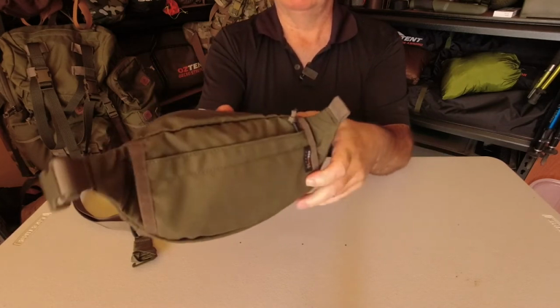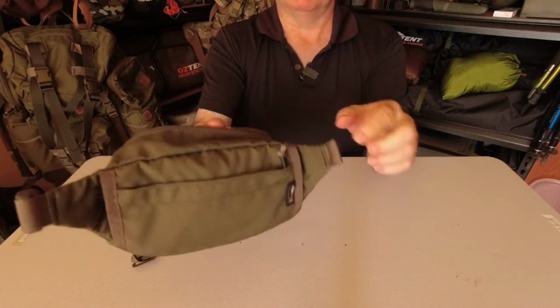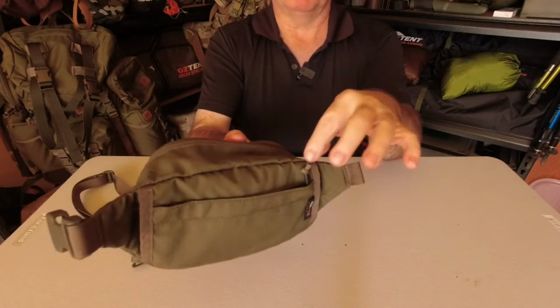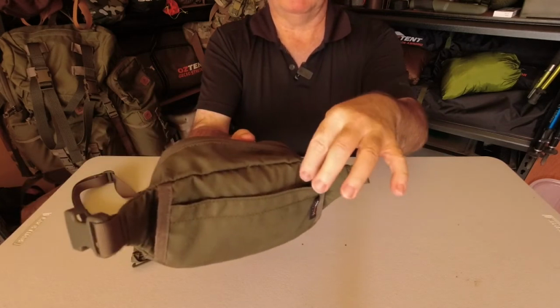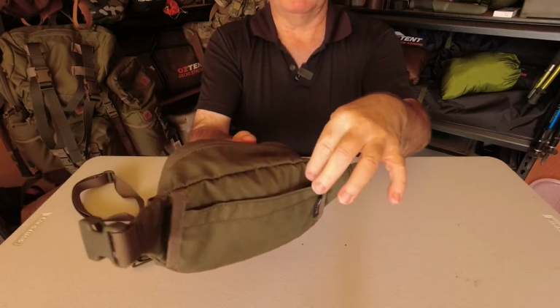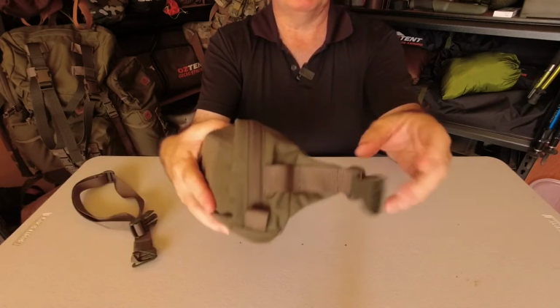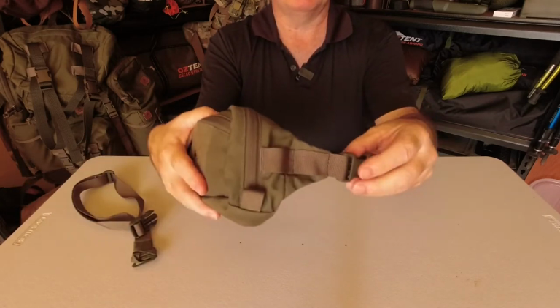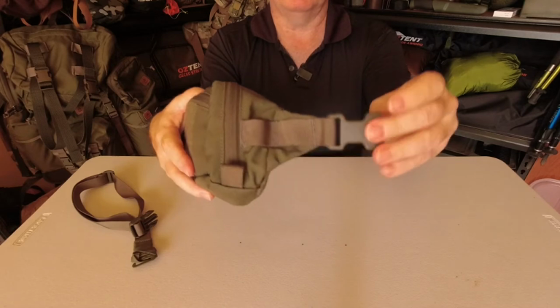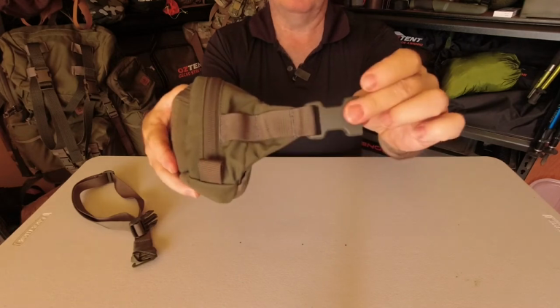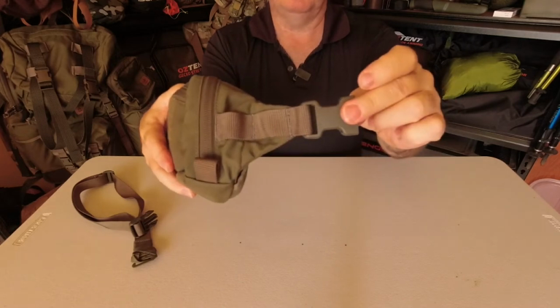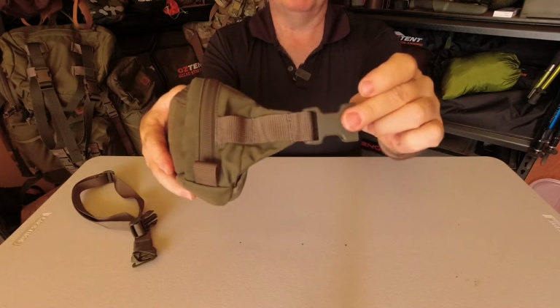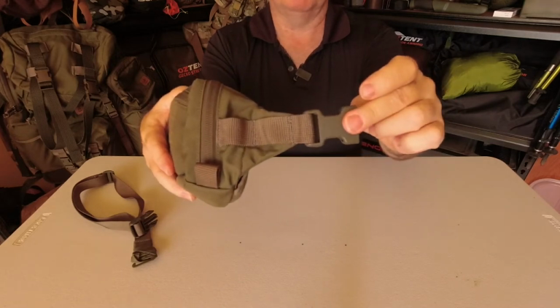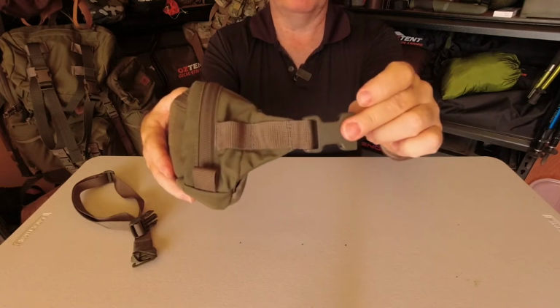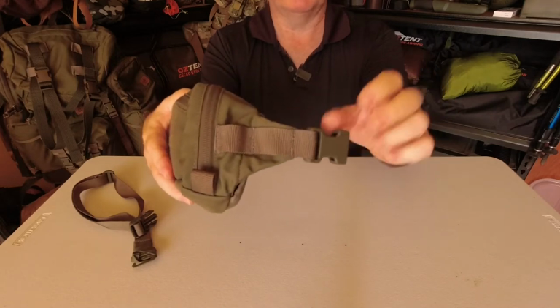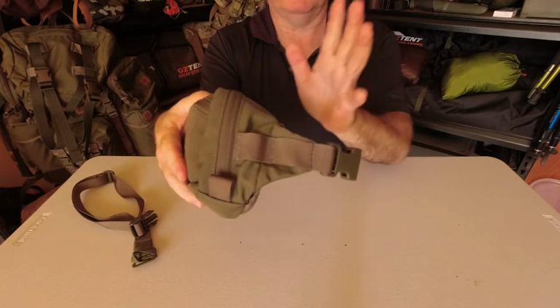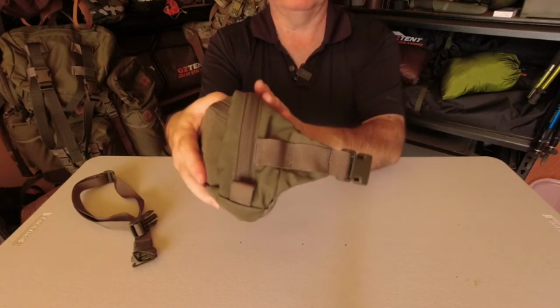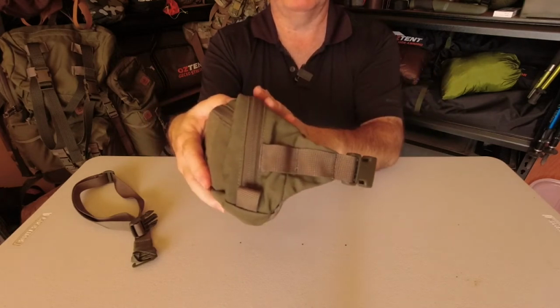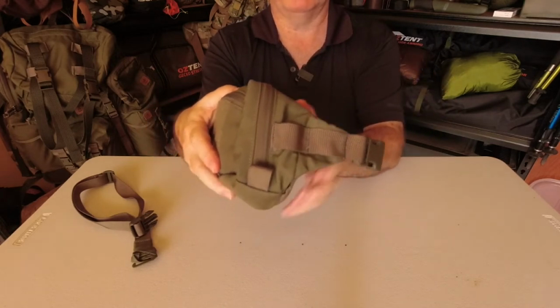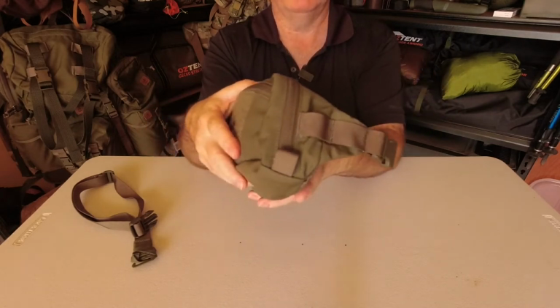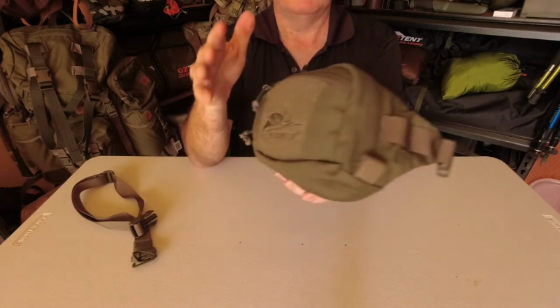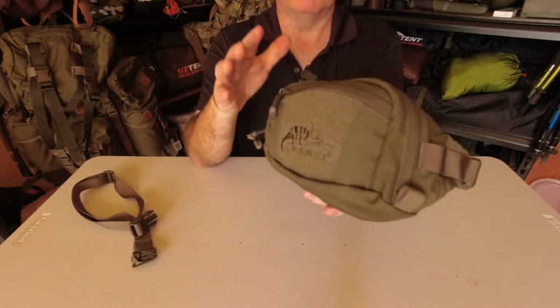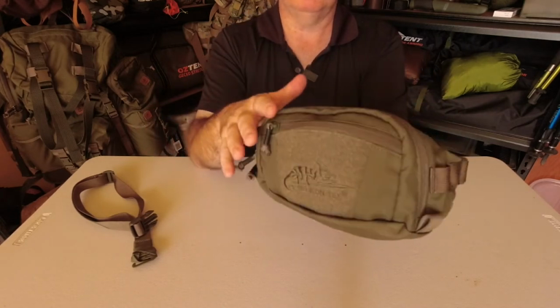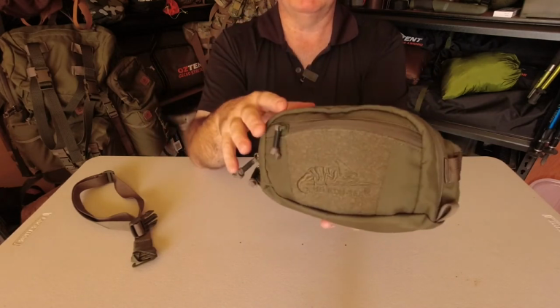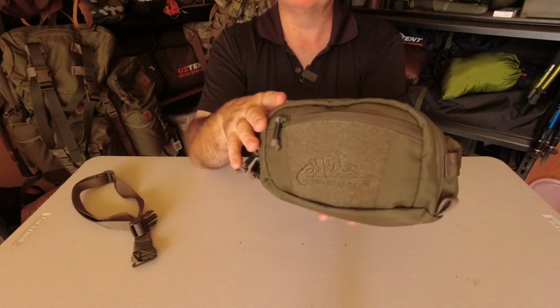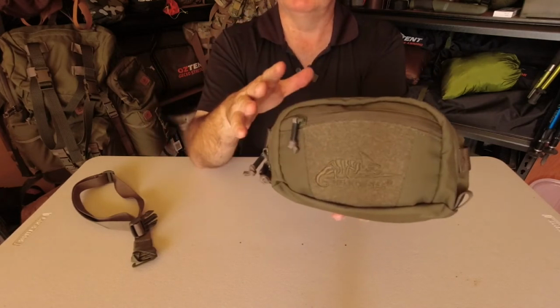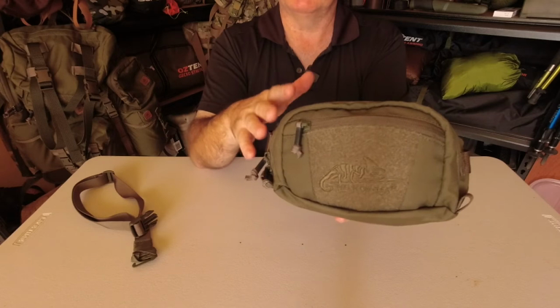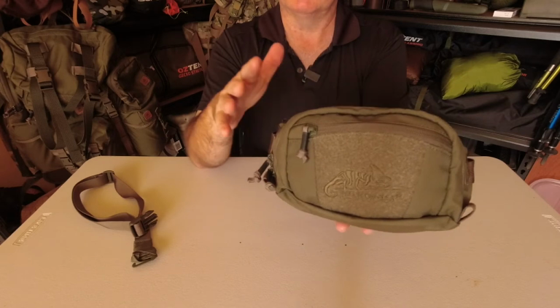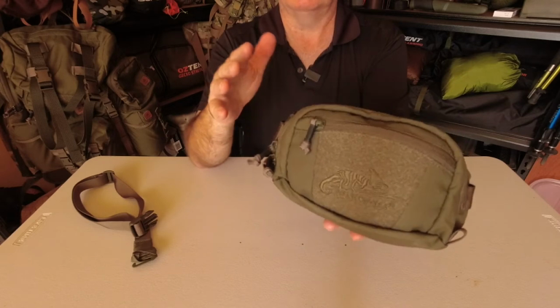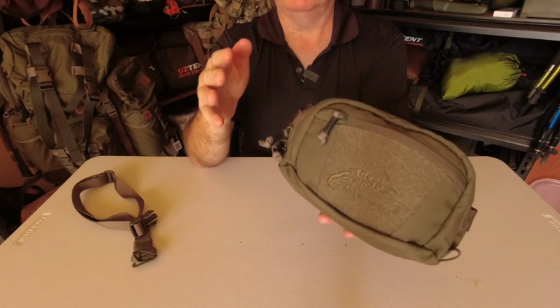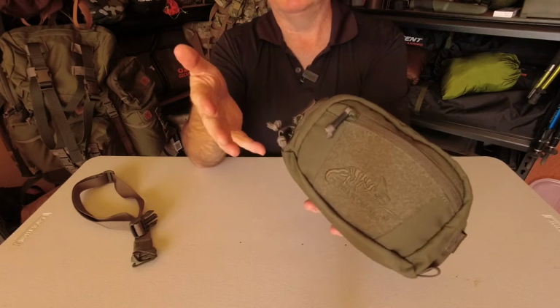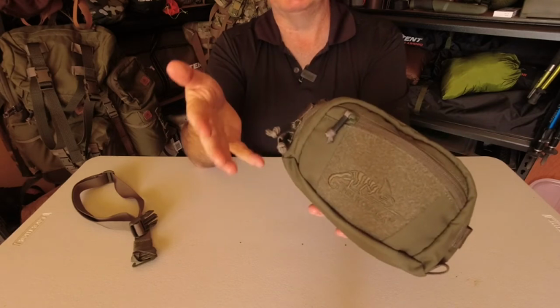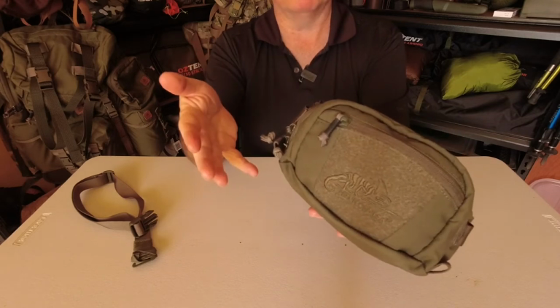So you've got your YKK zippers, your Rudin buckles, and a Cordura fabric — it's all made out of some really decent materials.